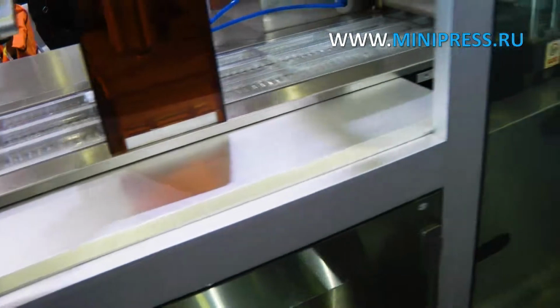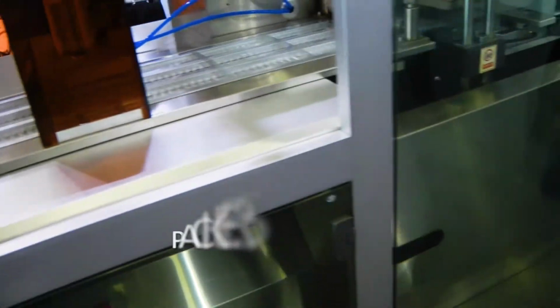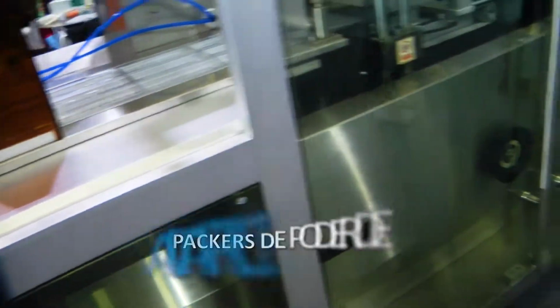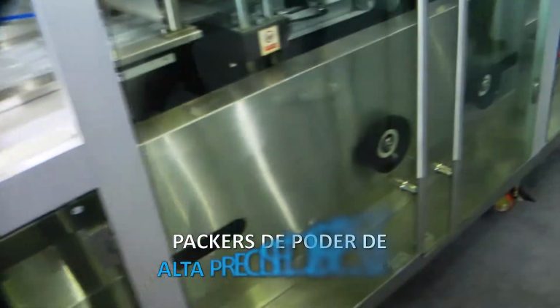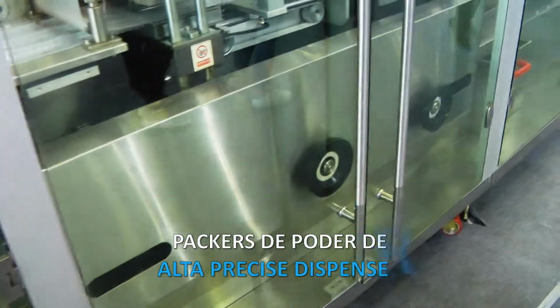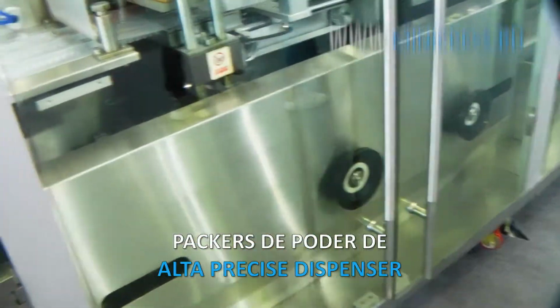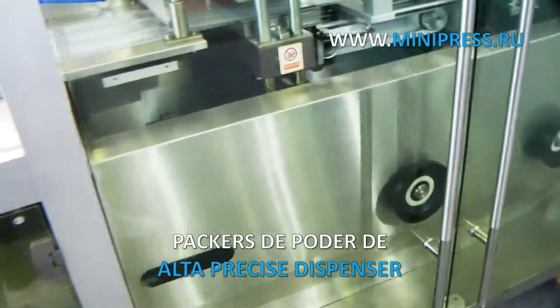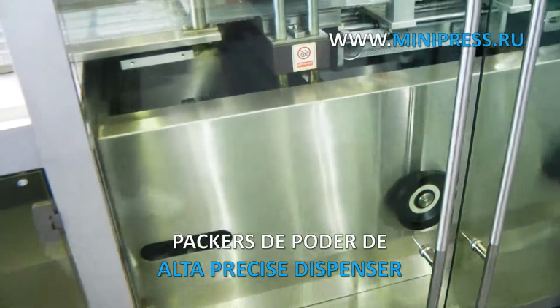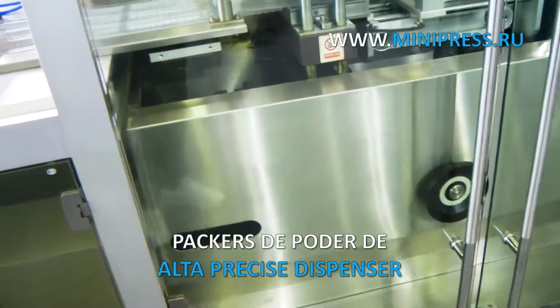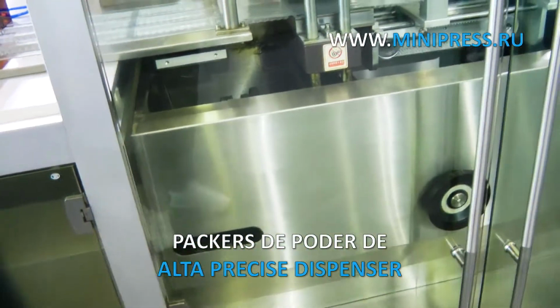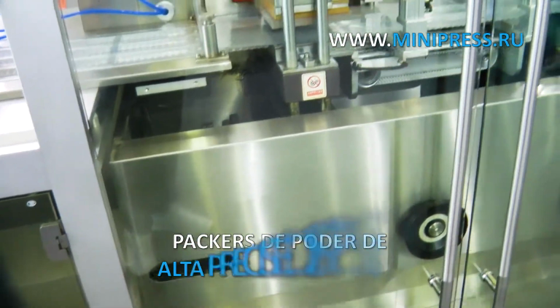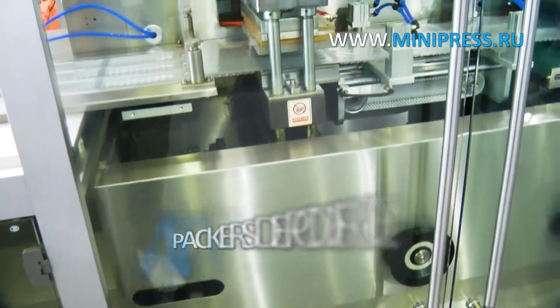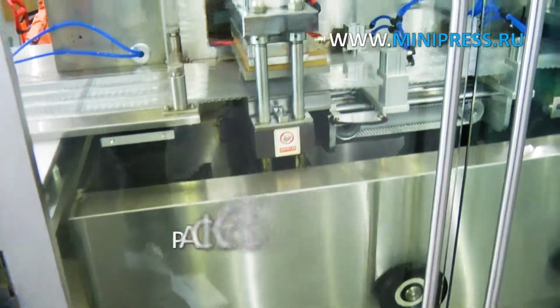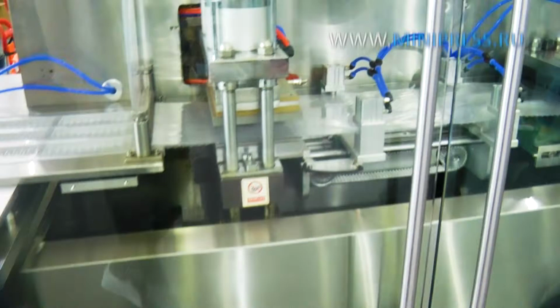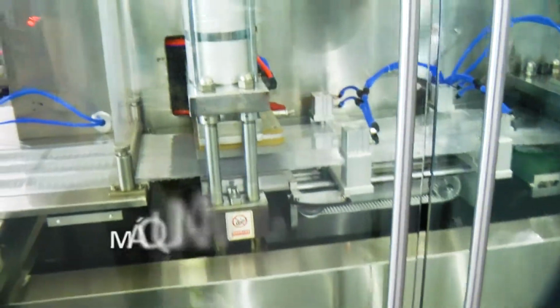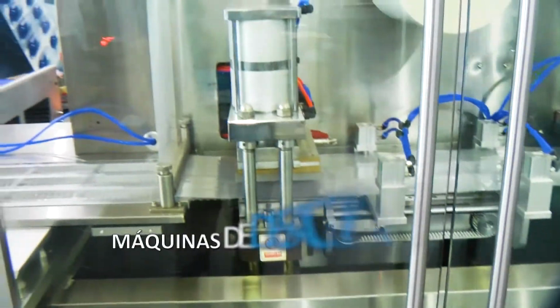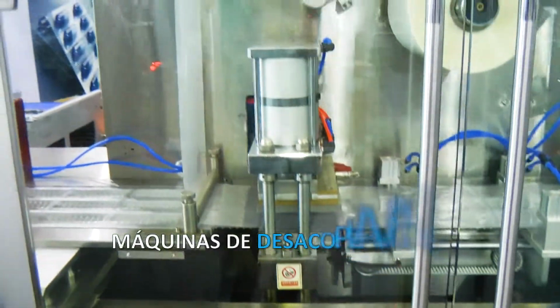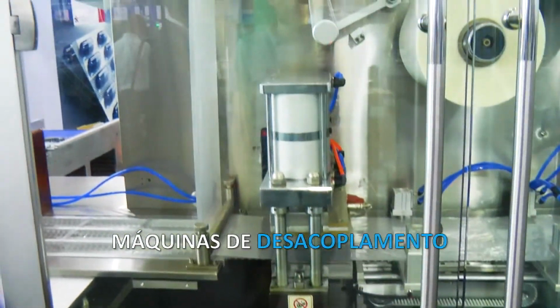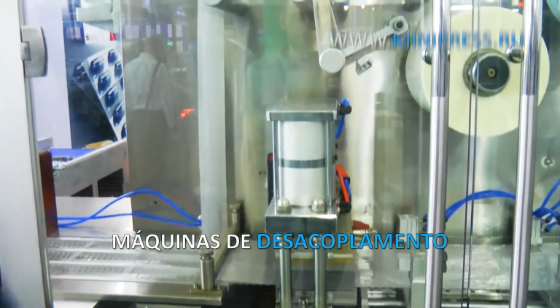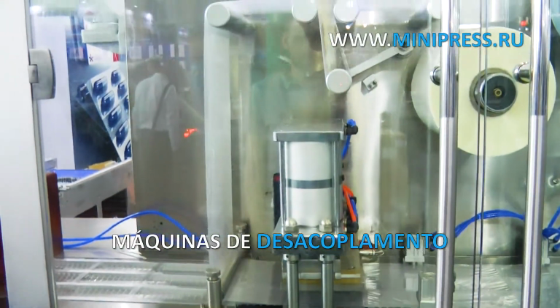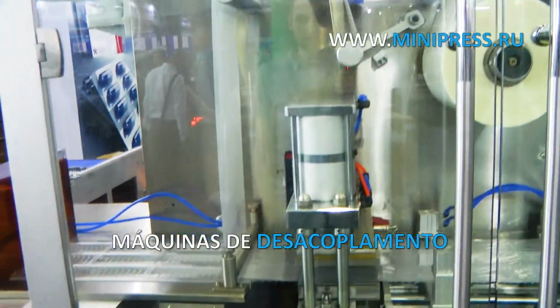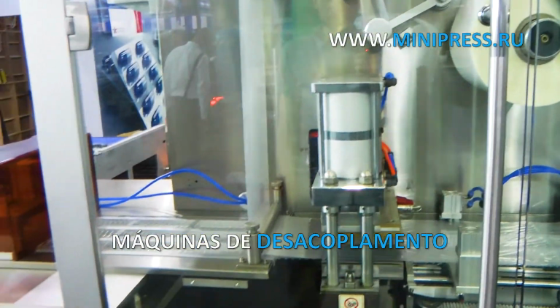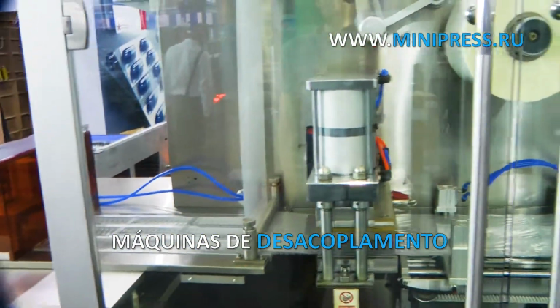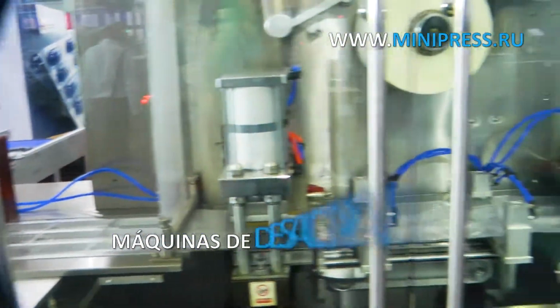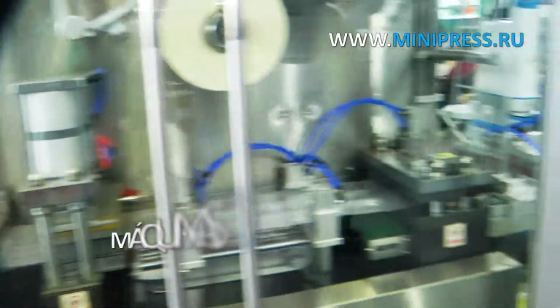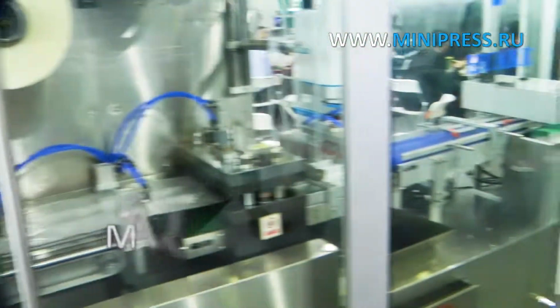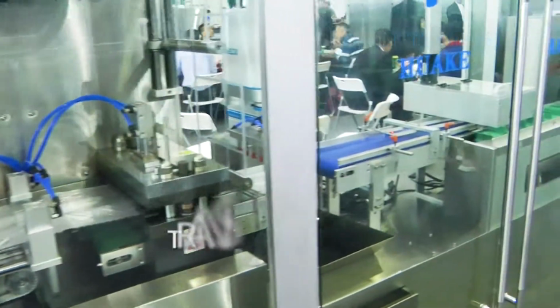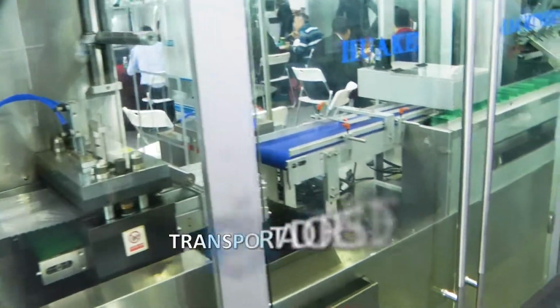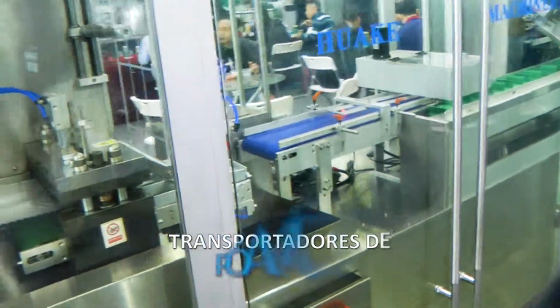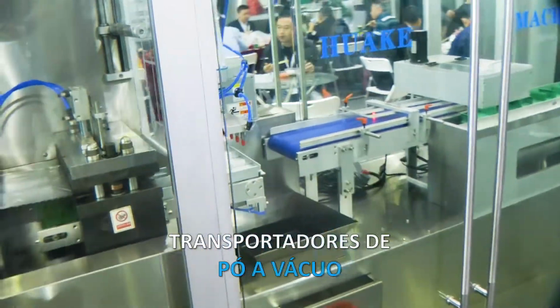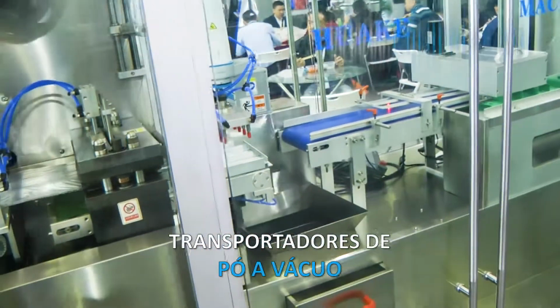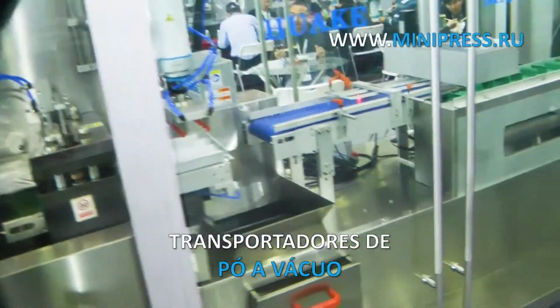Our specialist provides daily consultations on pharmaceutical production technologies. We select equipment and individual machines for production according to customer samples. We have the full package of optional service.